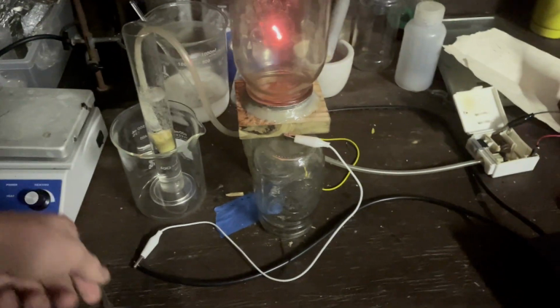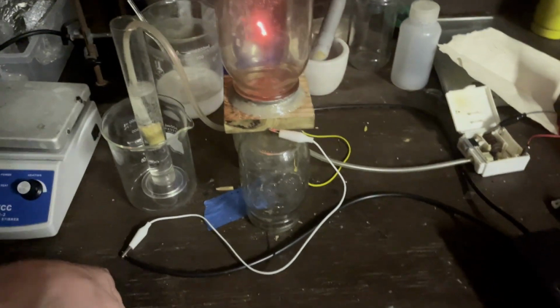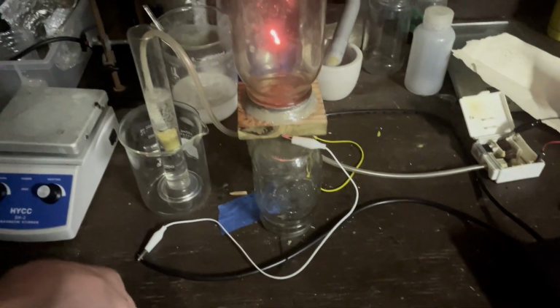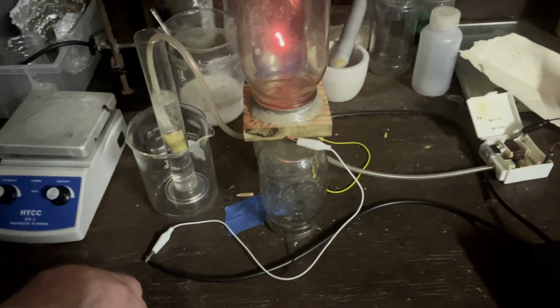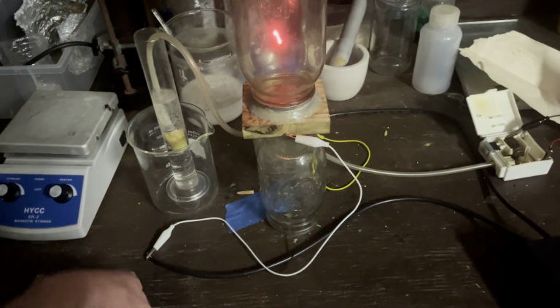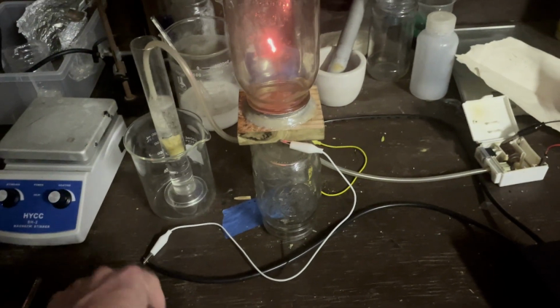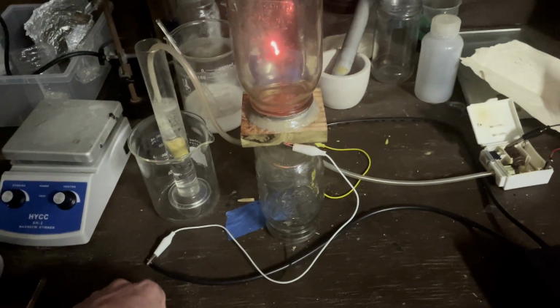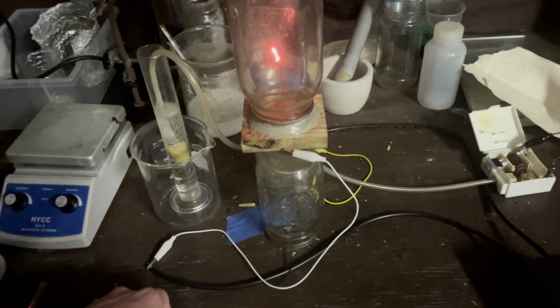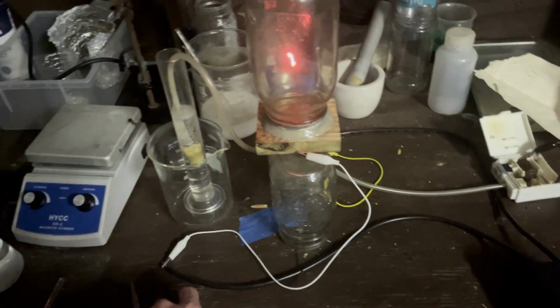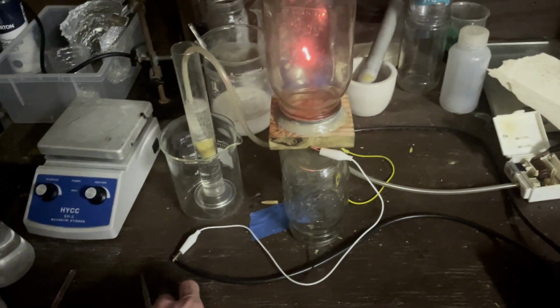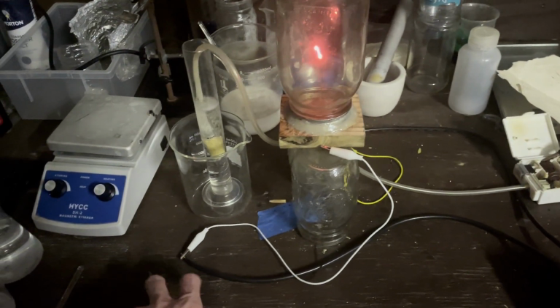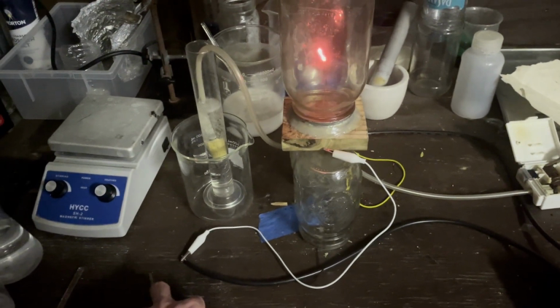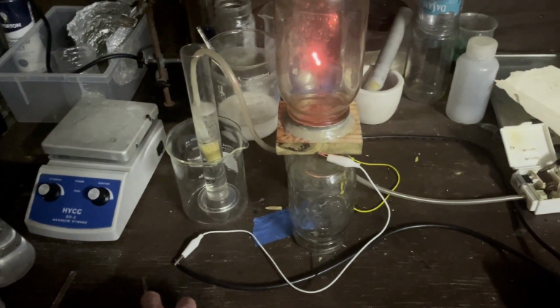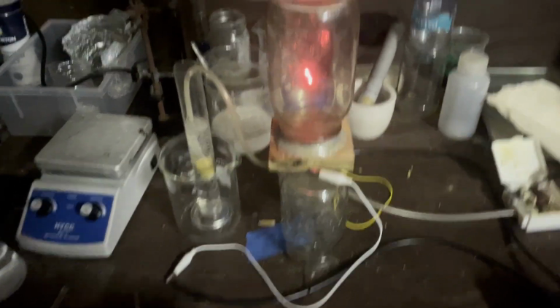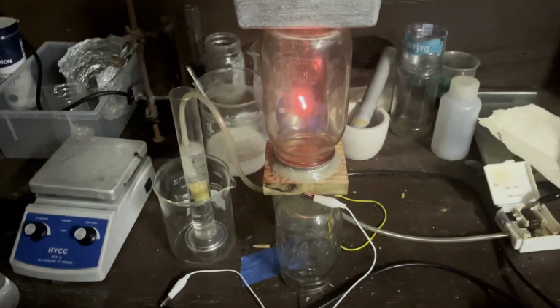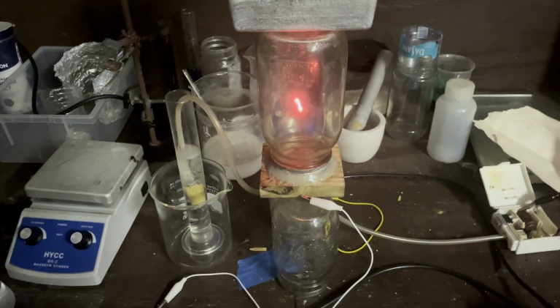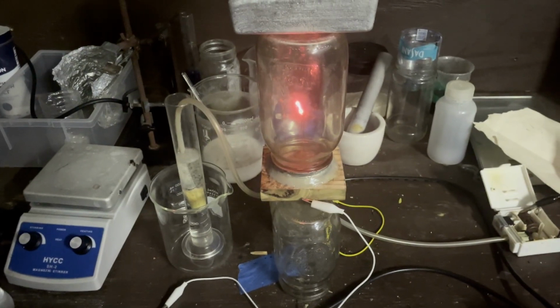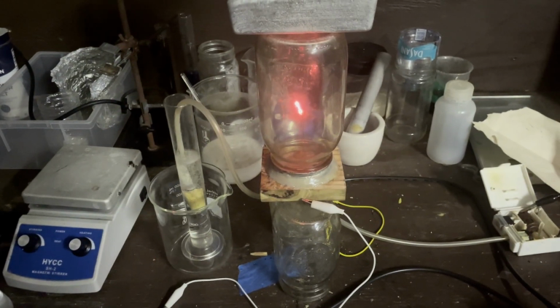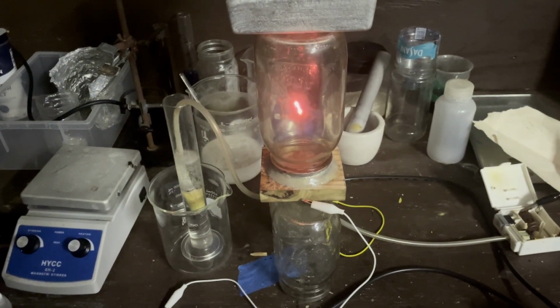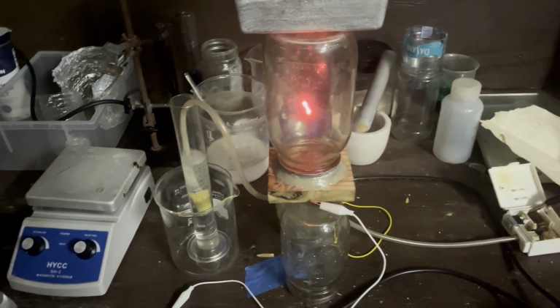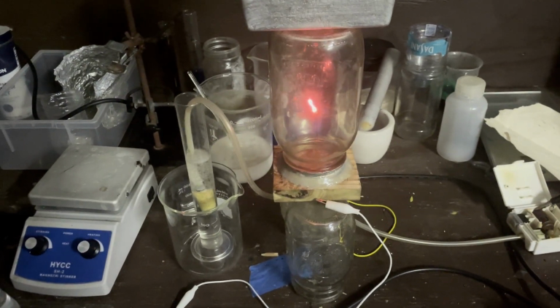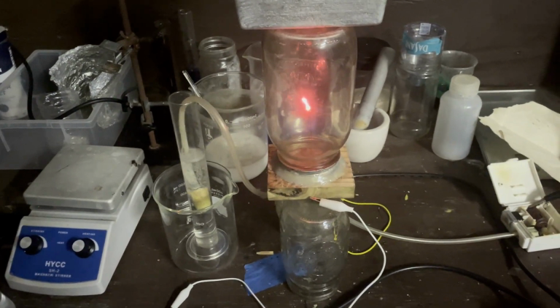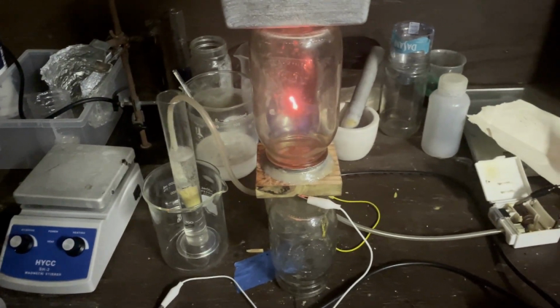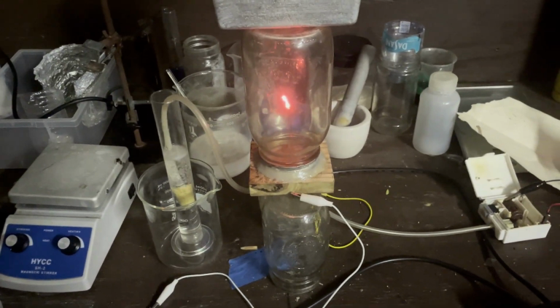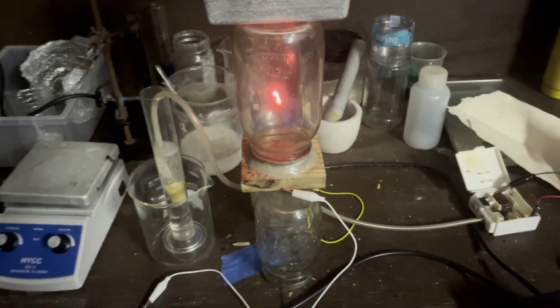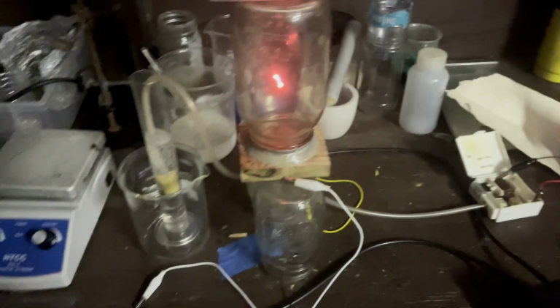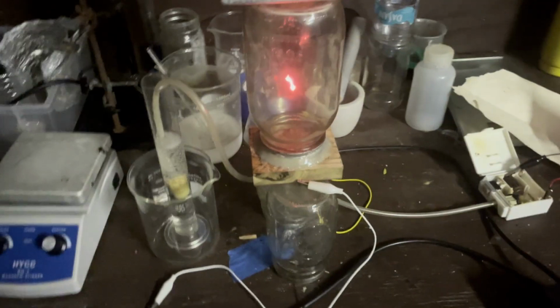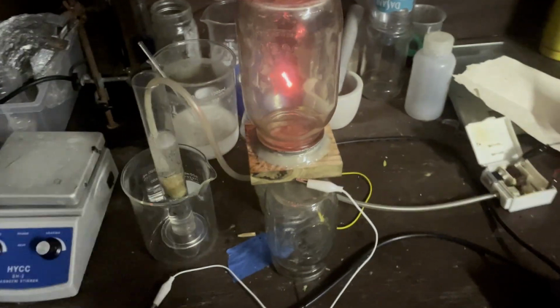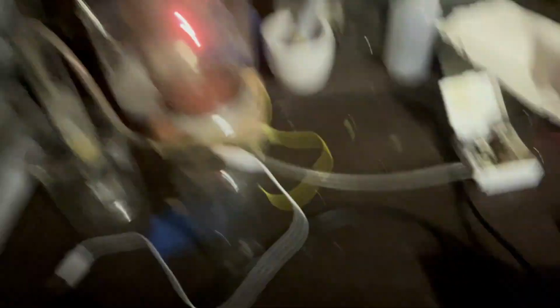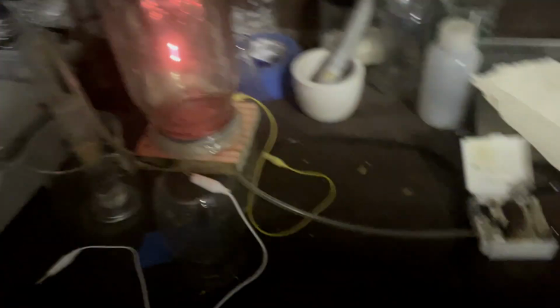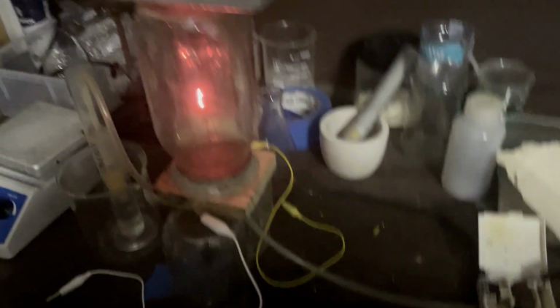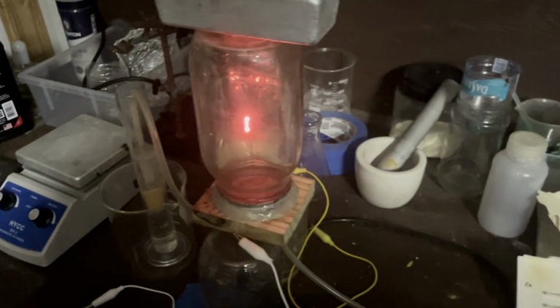That's going to be azeotropic nitric acid, so it's not completely pure. We're going to do some math with that, and then we're going to figure out how much nitric acid per hour this produces. And with that, let us end our run.